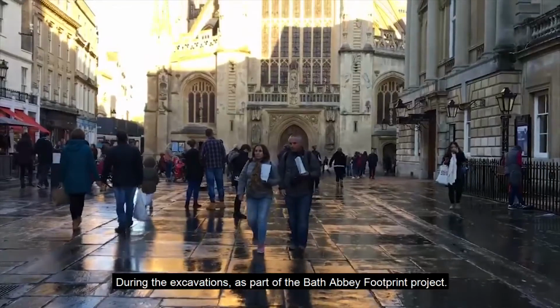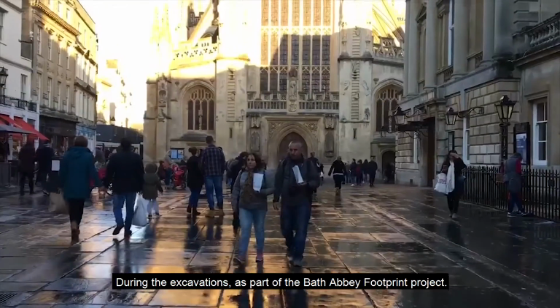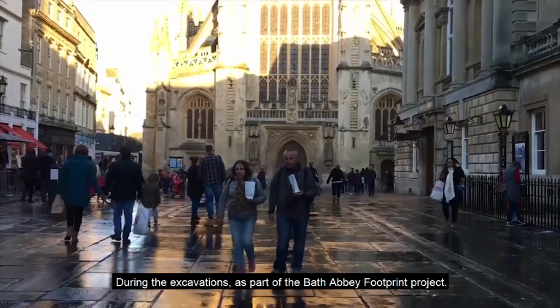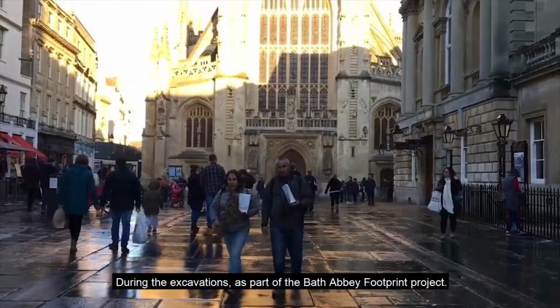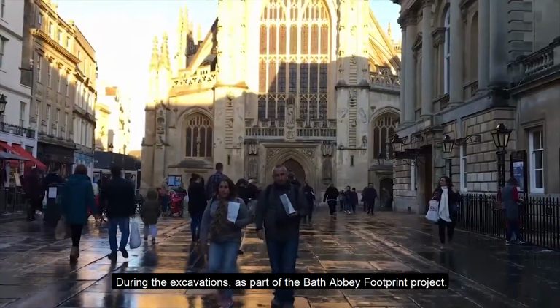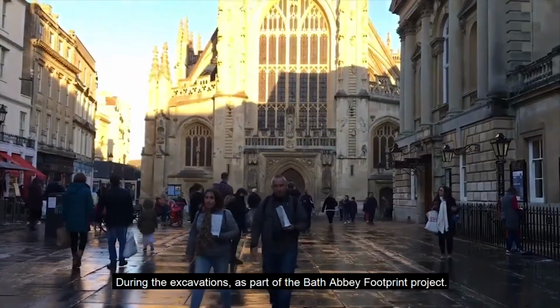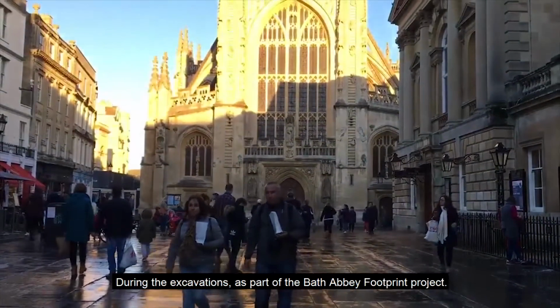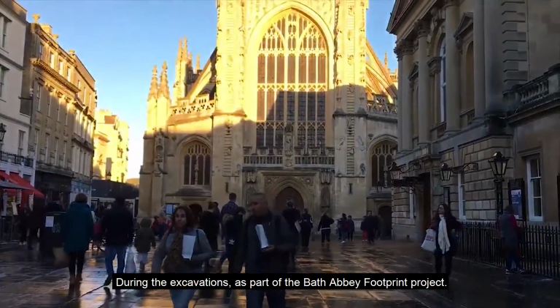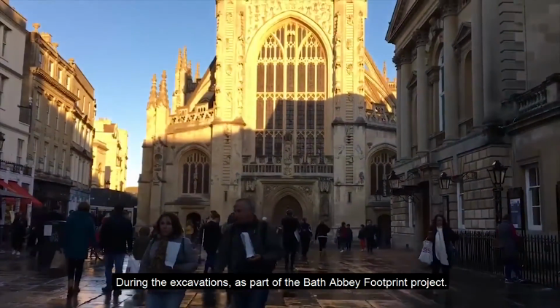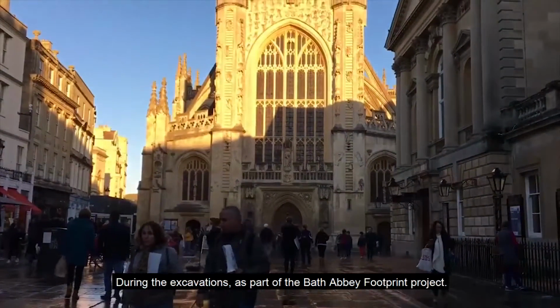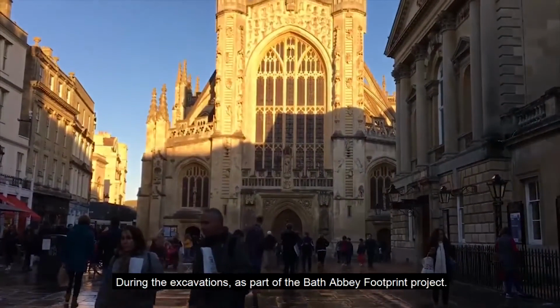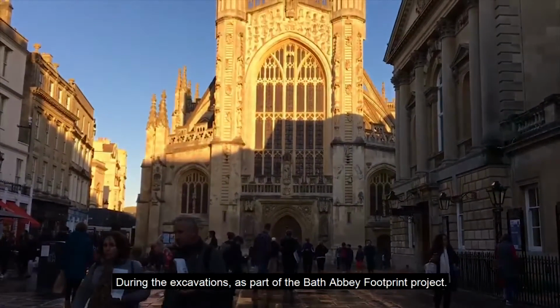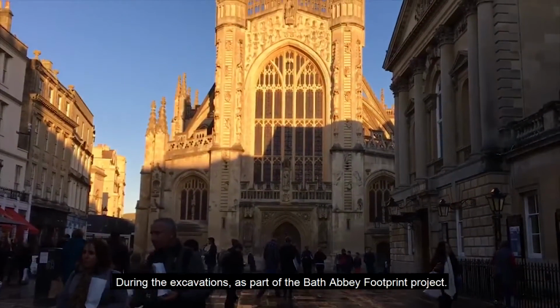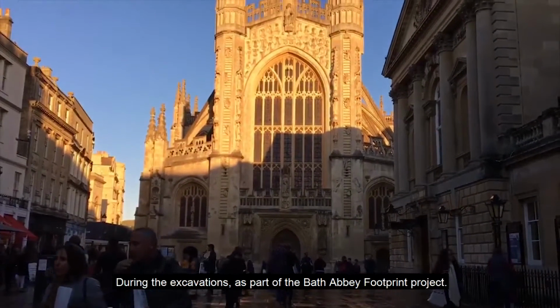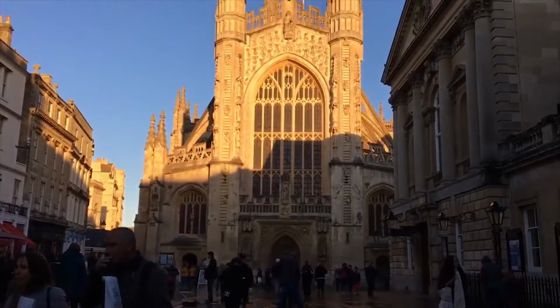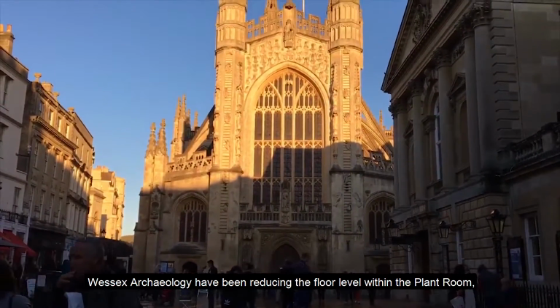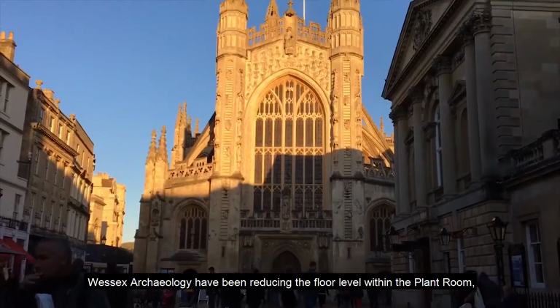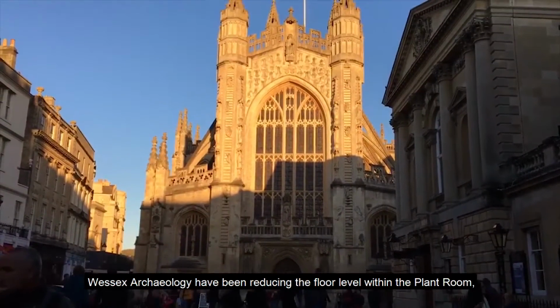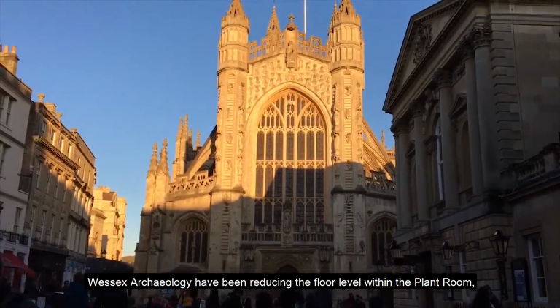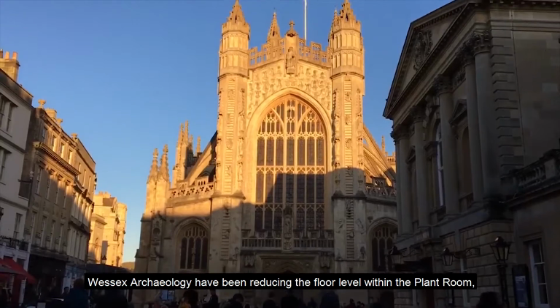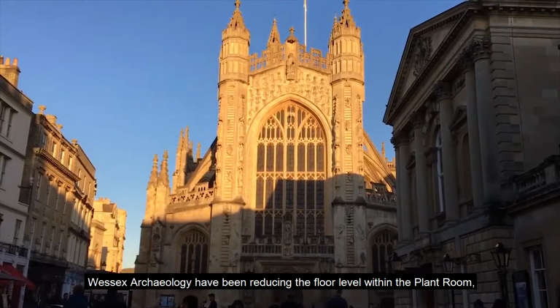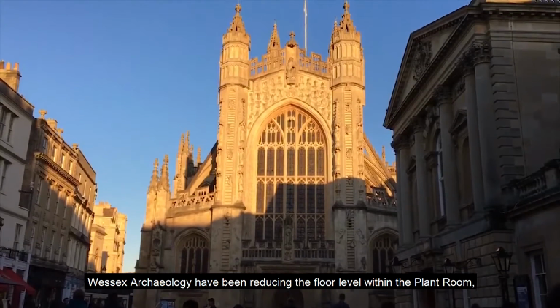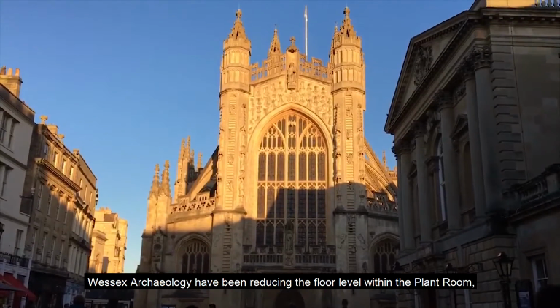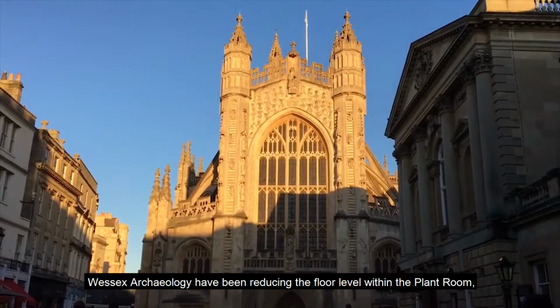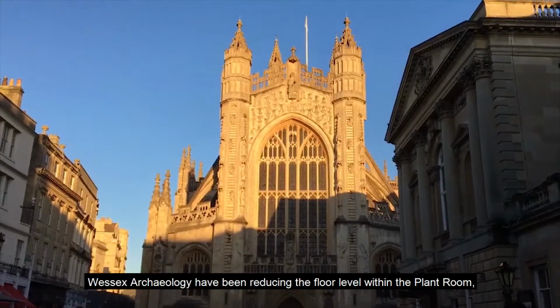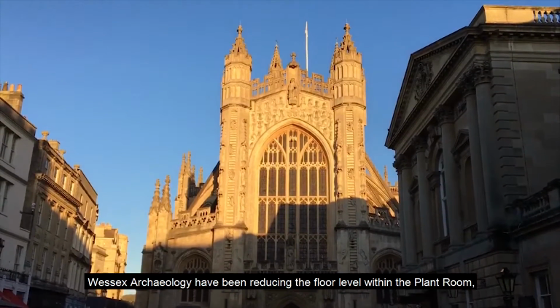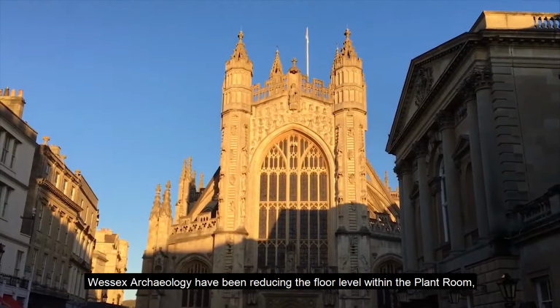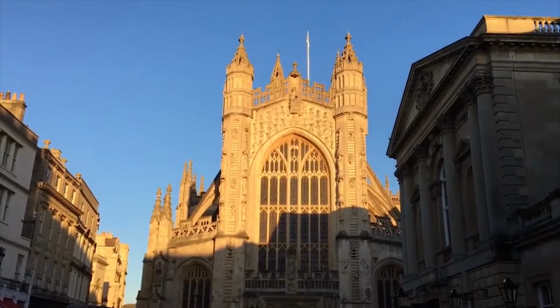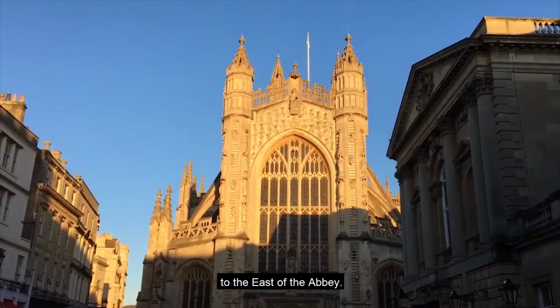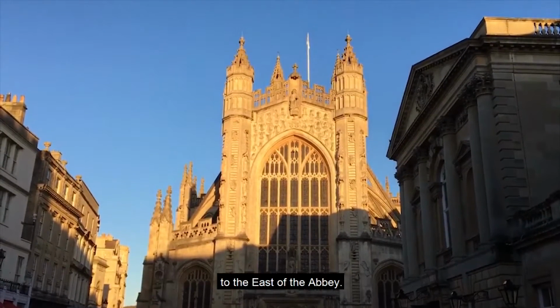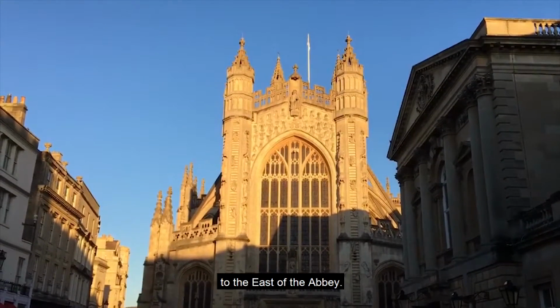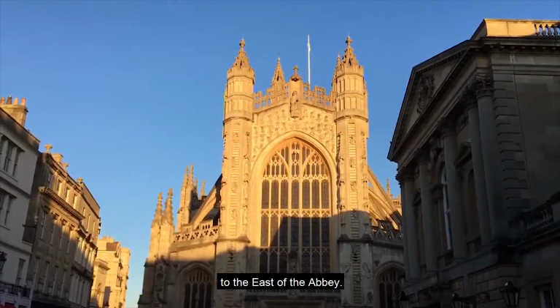During the excavations, as part of the Bath Abbey Footprint Project, Wessex Archaeology have been reducing the floor level within the plant room, to the east of the abbey.